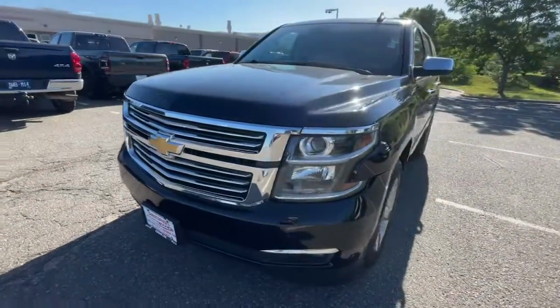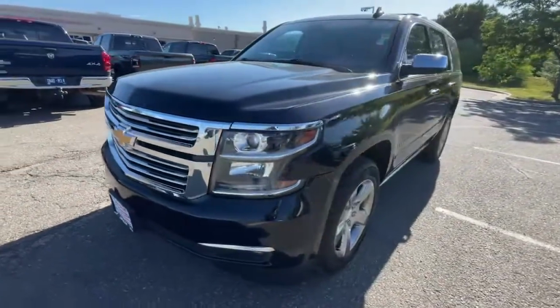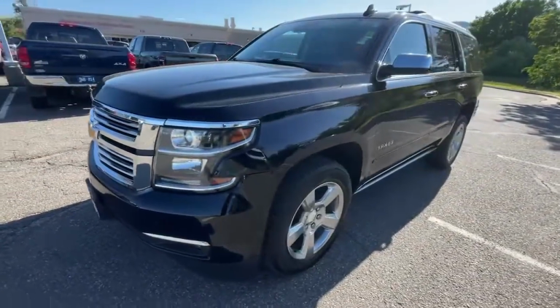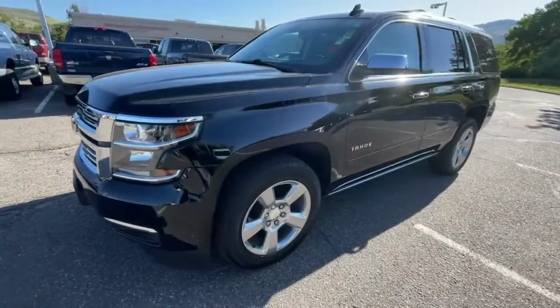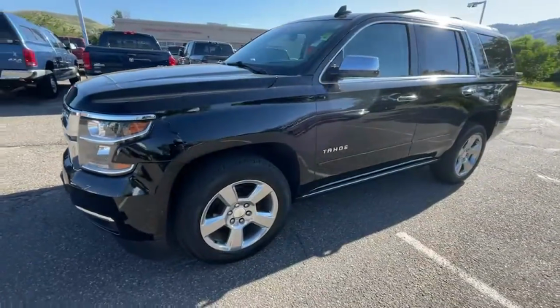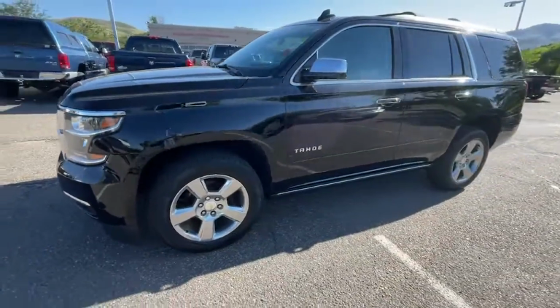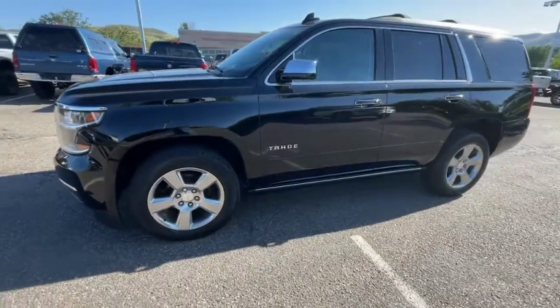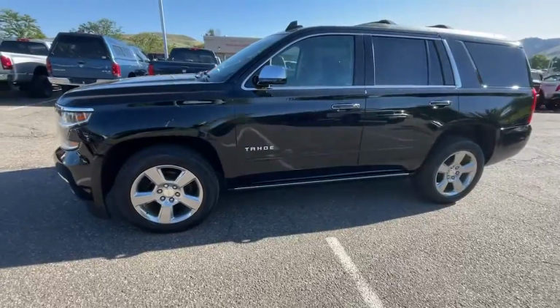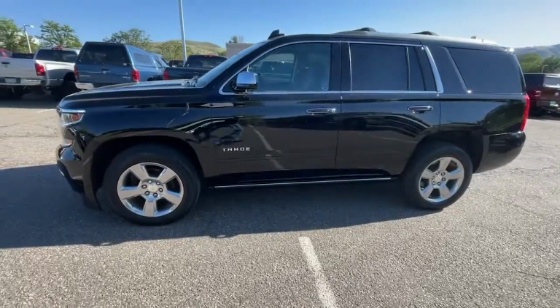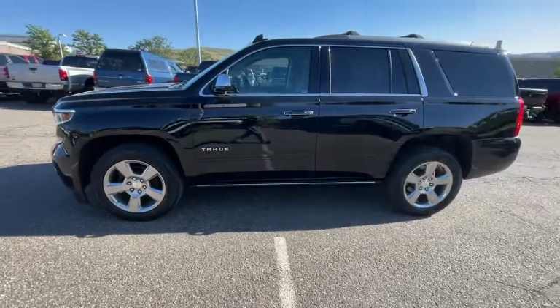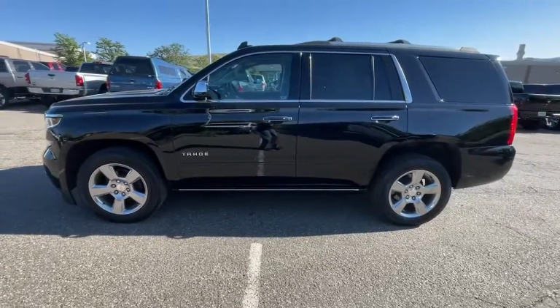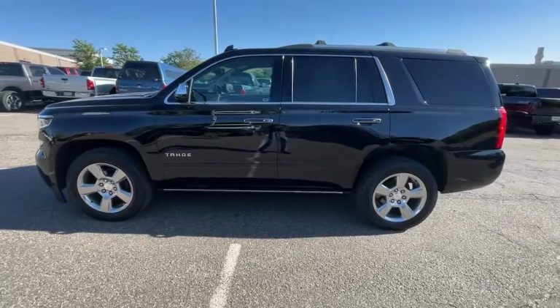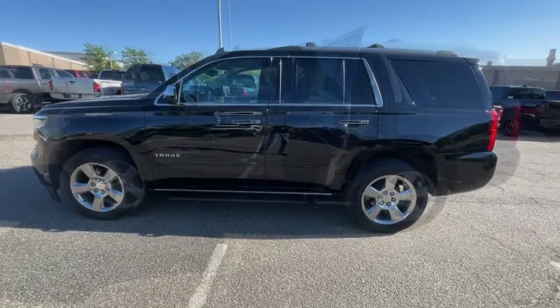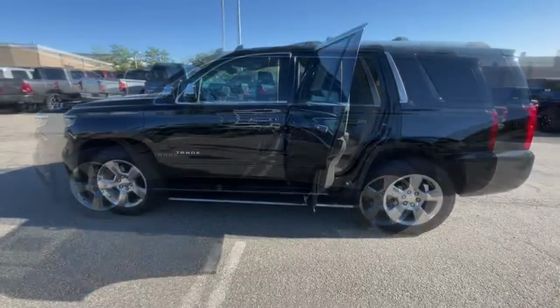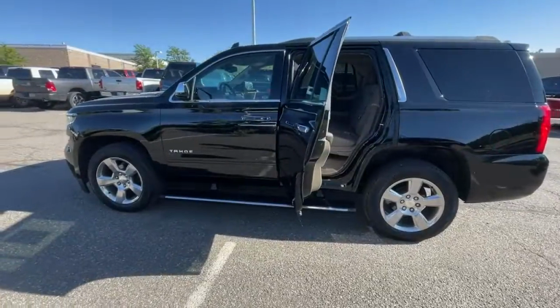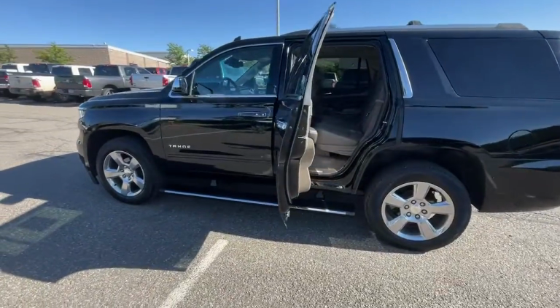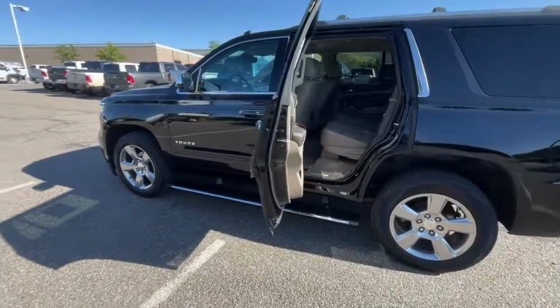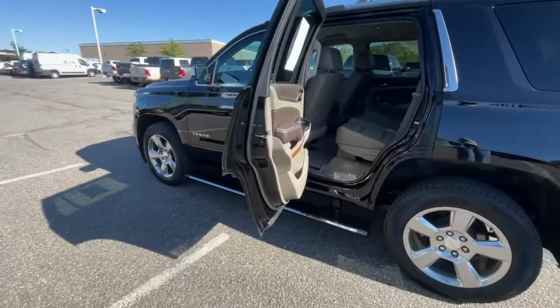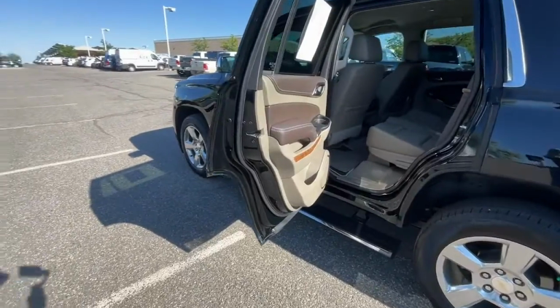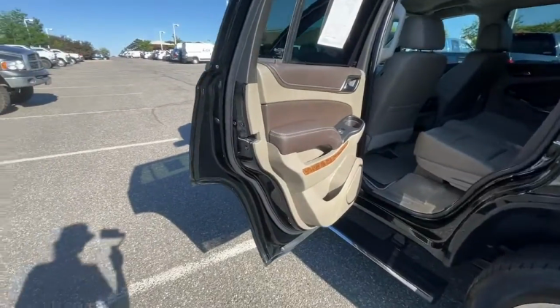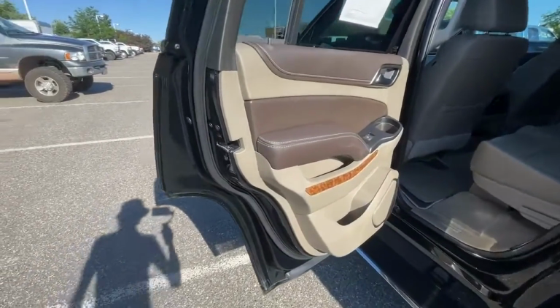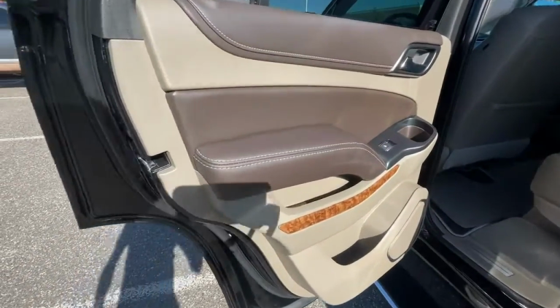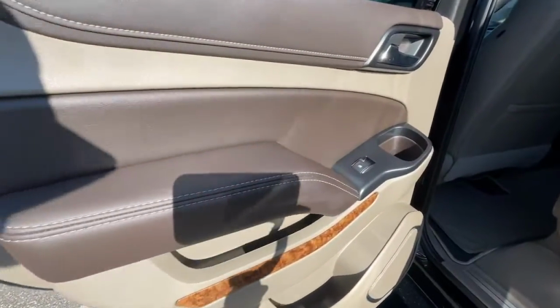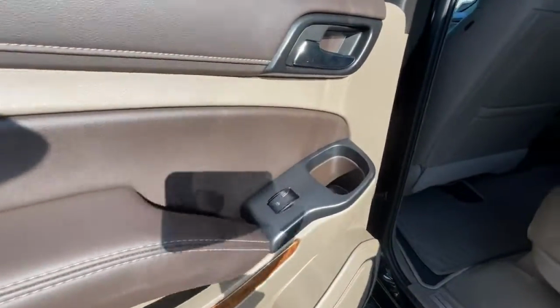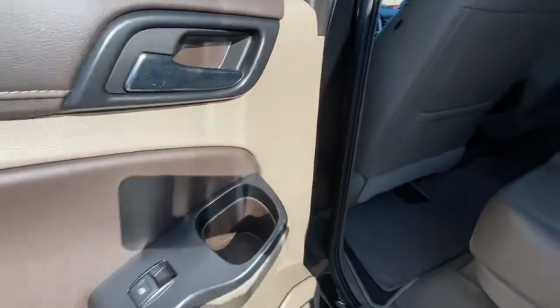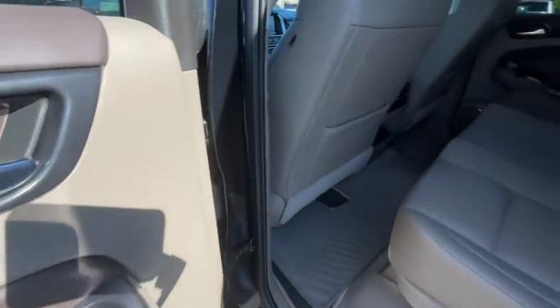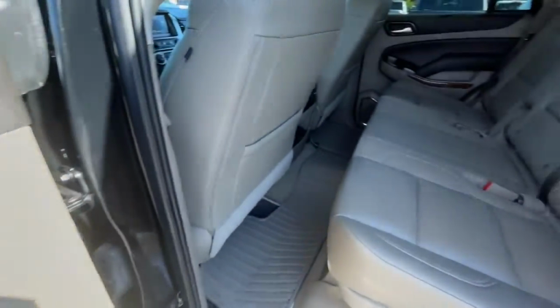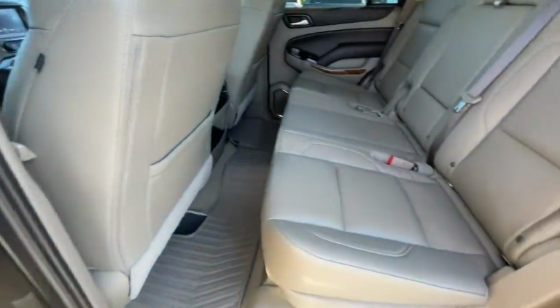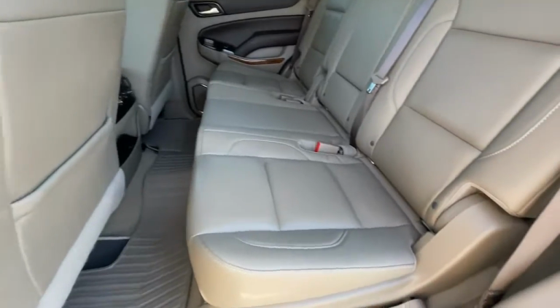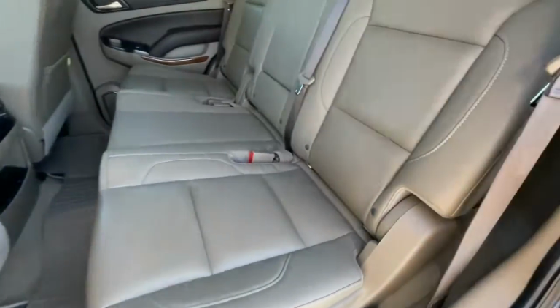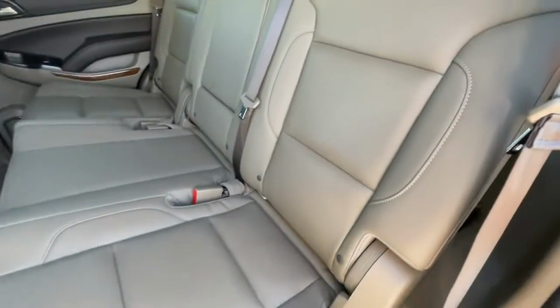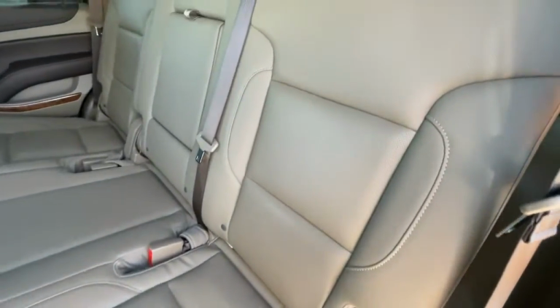These are just some of the great options this vehicle comes with: heated steering wheel, head-up display, pre-collision system, lane departure warning, keyless entry, navigation system, hands-free liftgate, backup camera, keyless start, and an eight-cylinder engine.